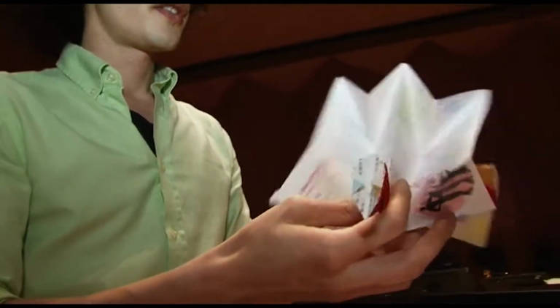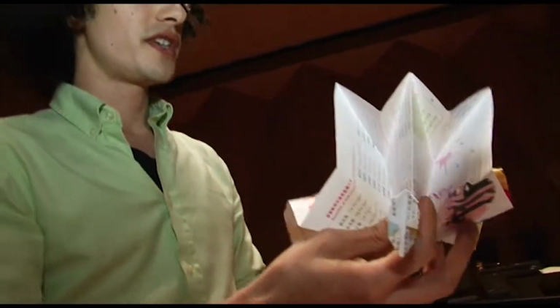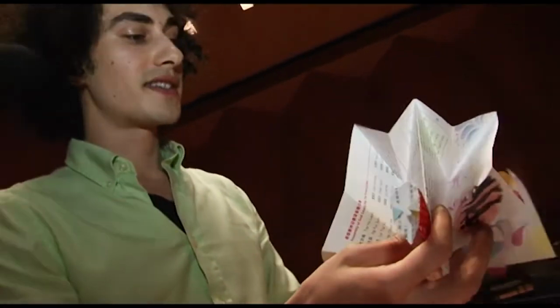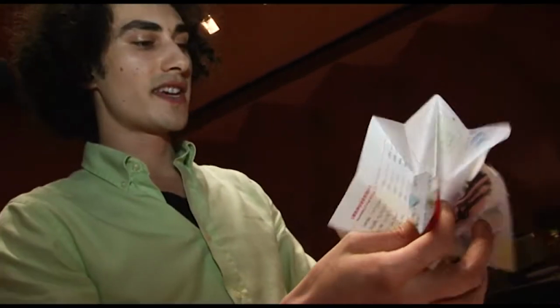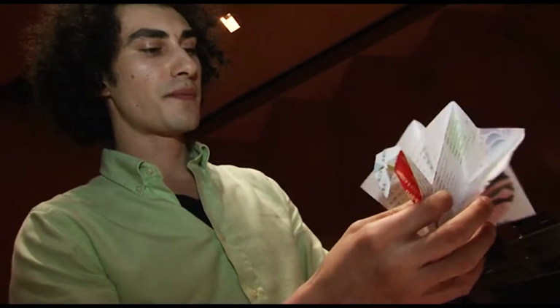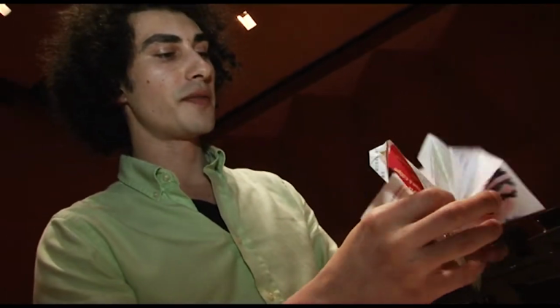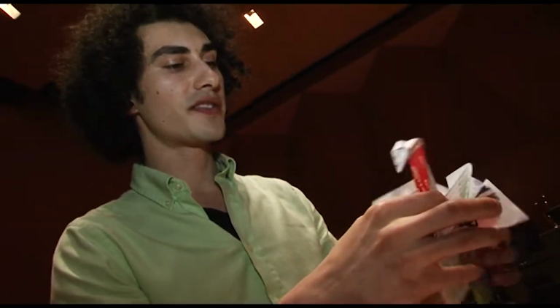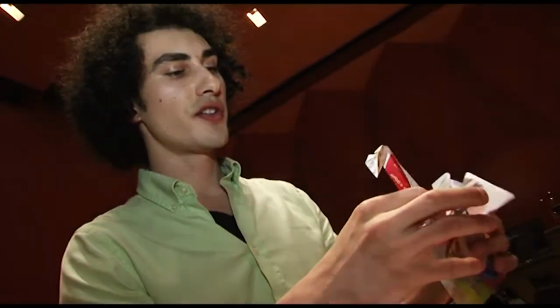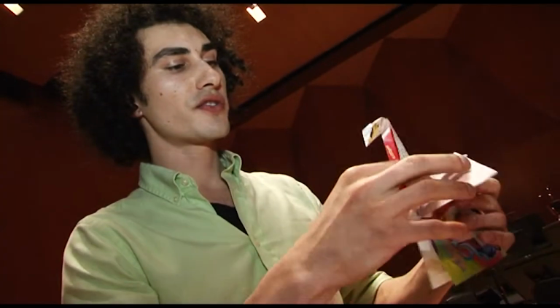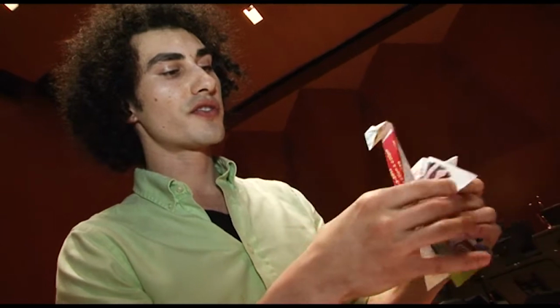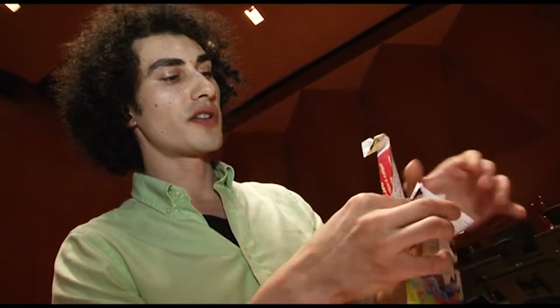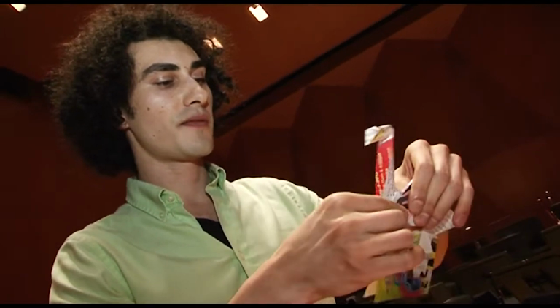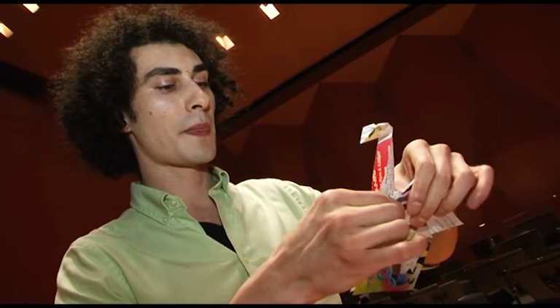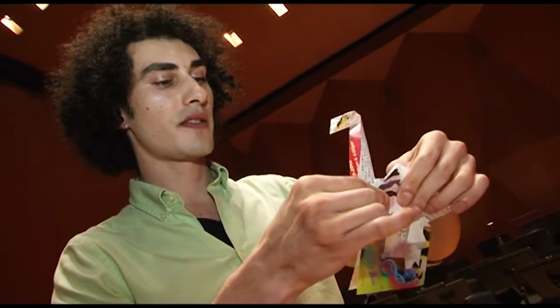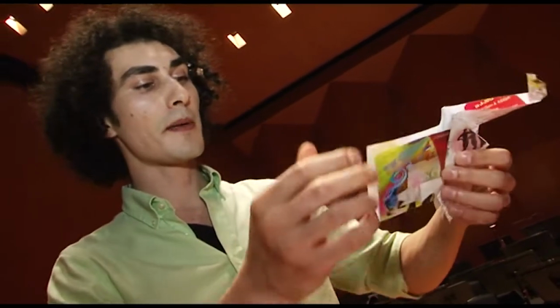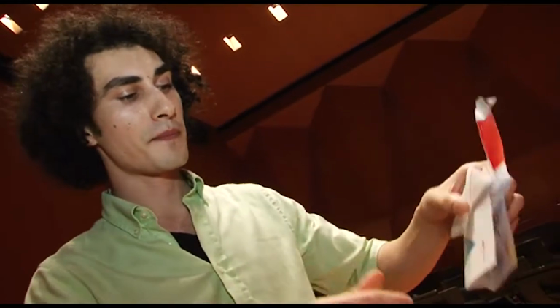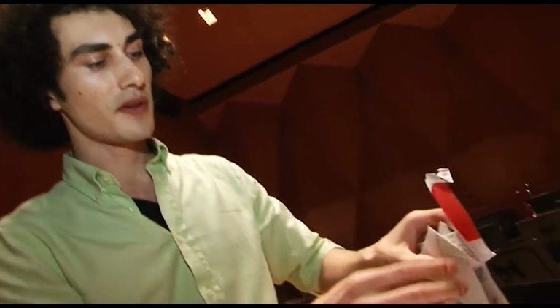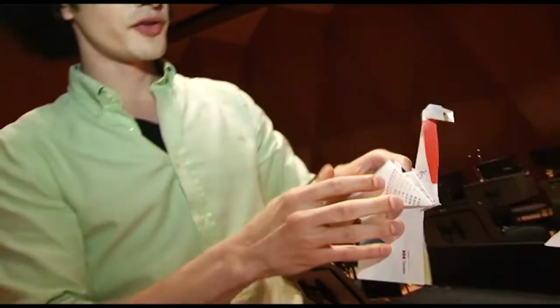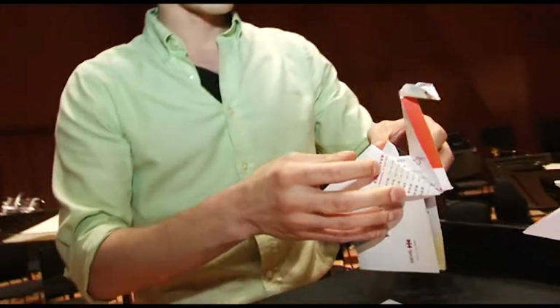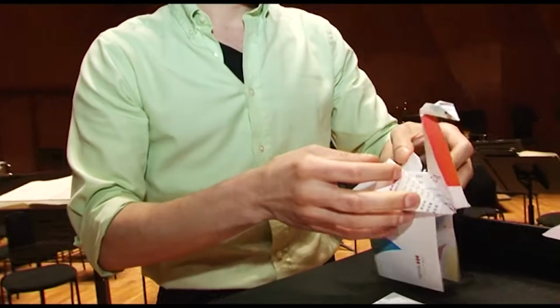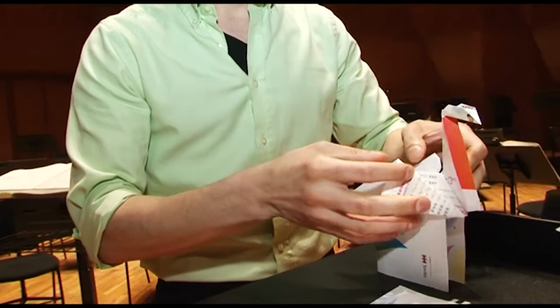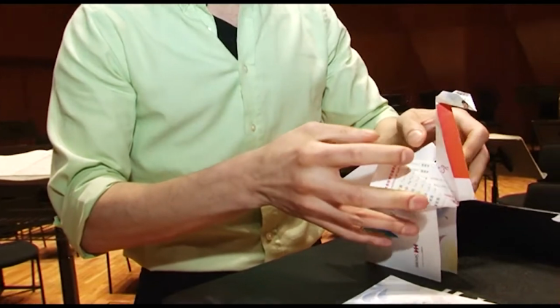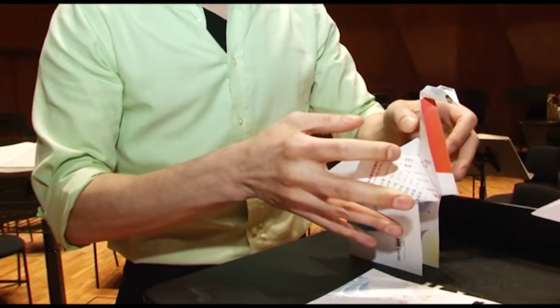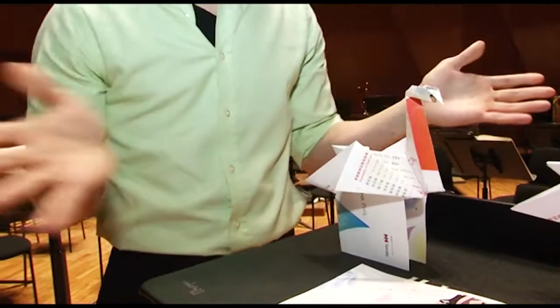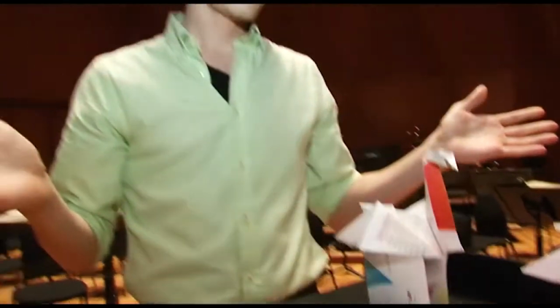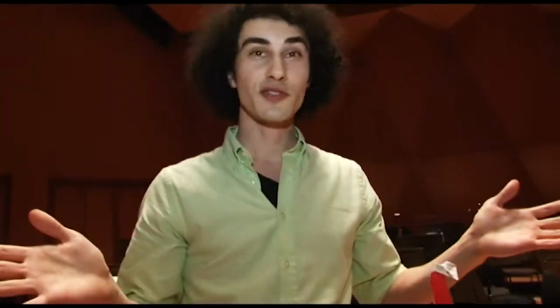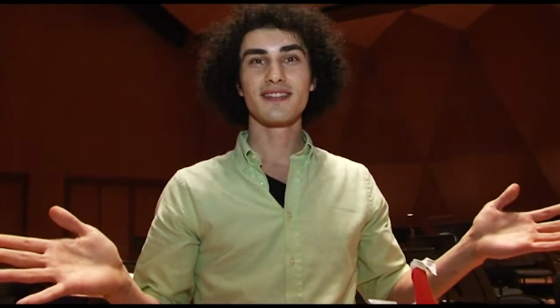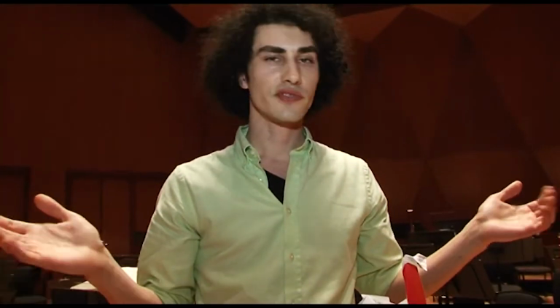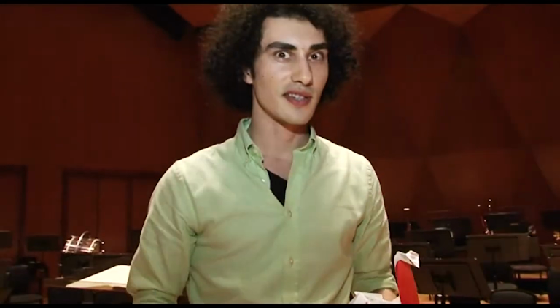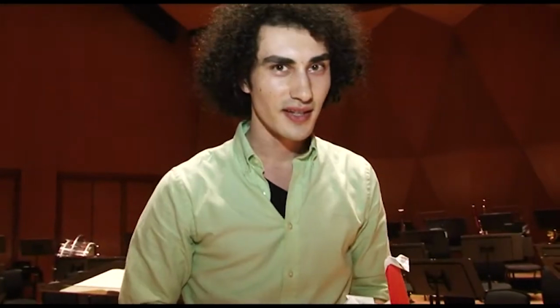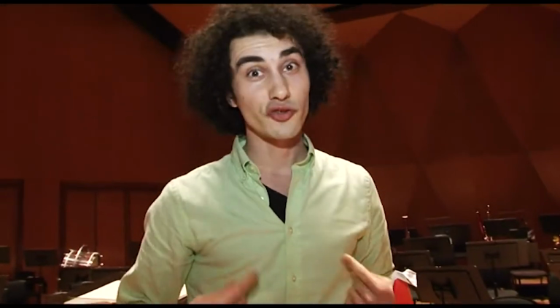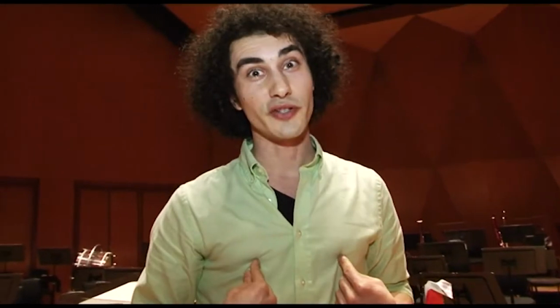Now we need to make a stand out of the base so that the swan can stand up. If we do it right, we have a swan. See, it's easy — even a drummer can do it.